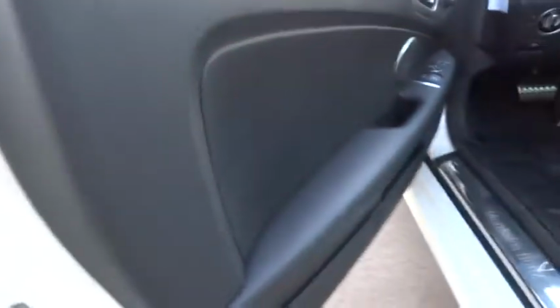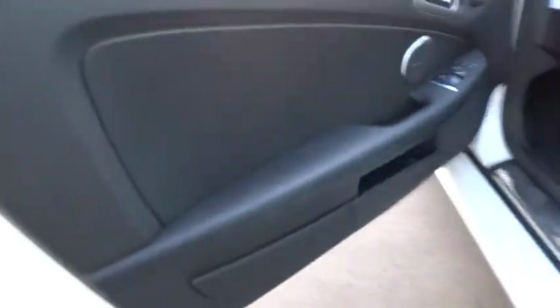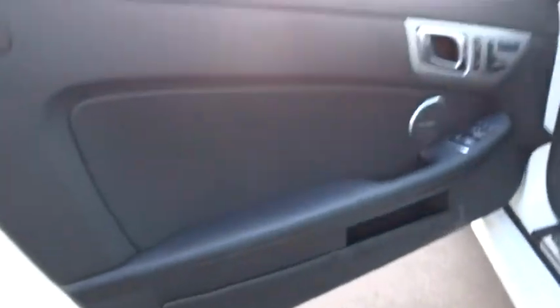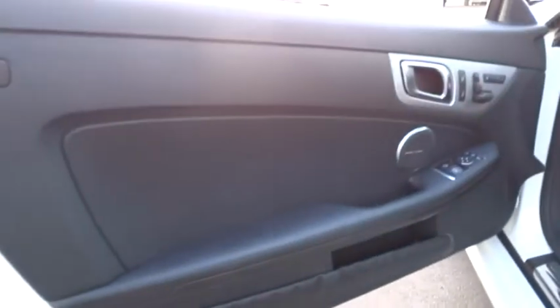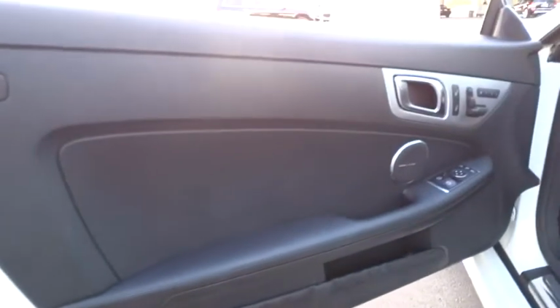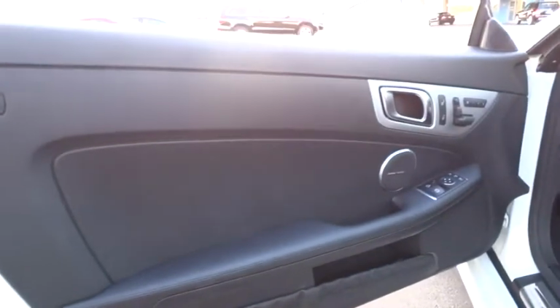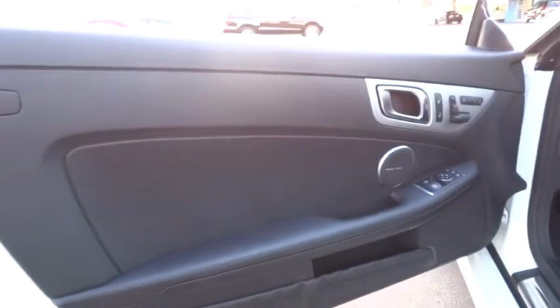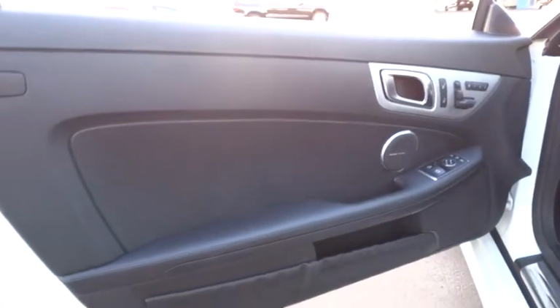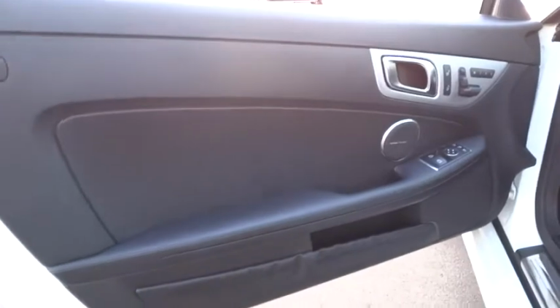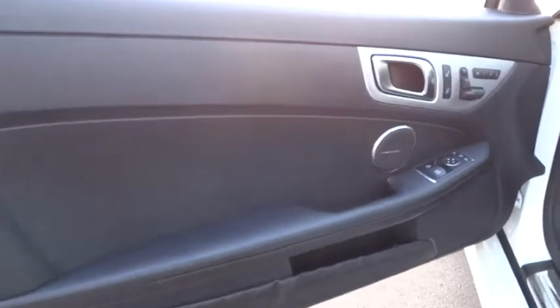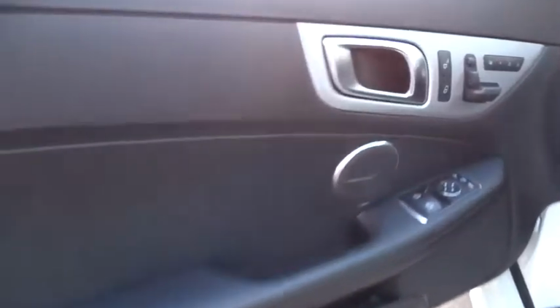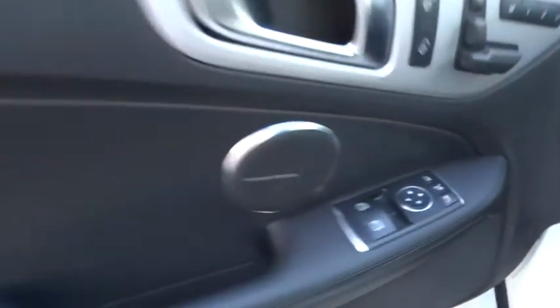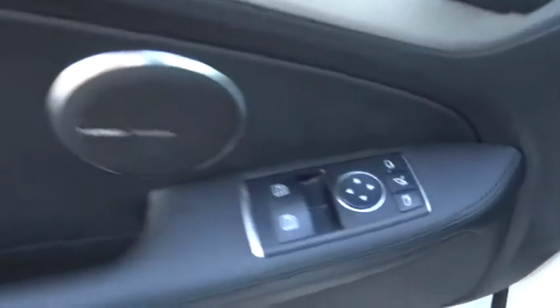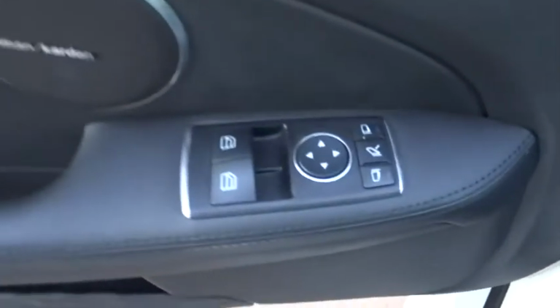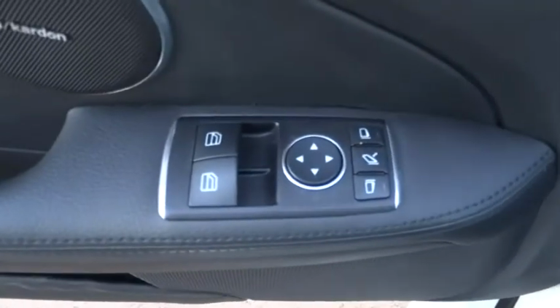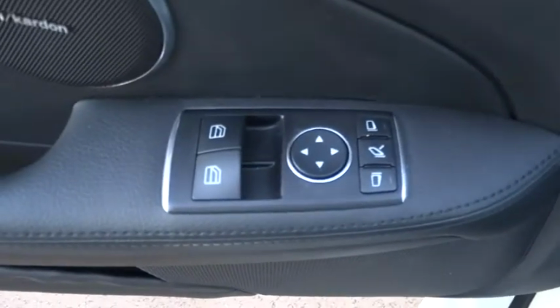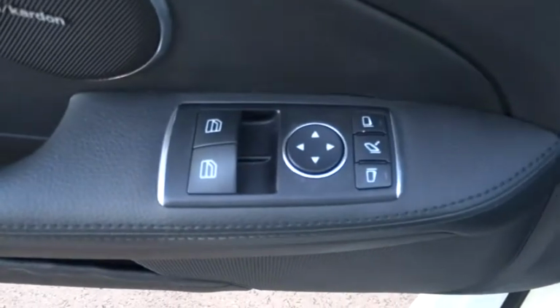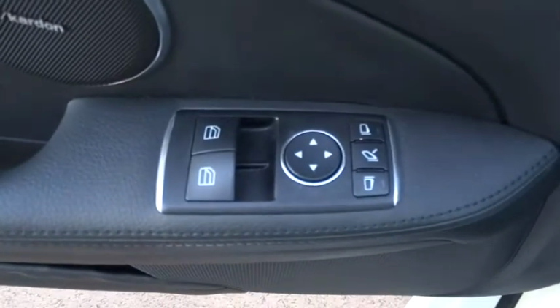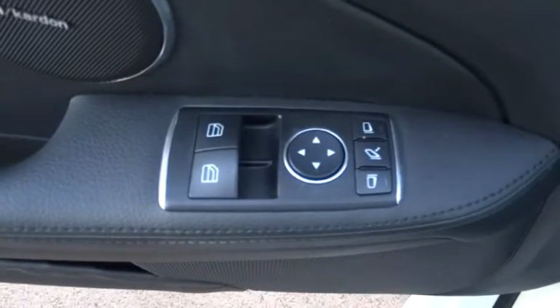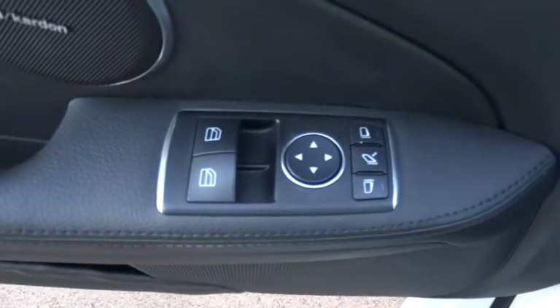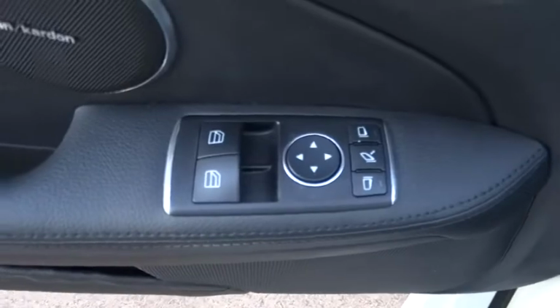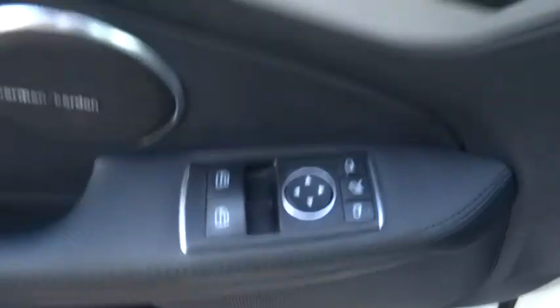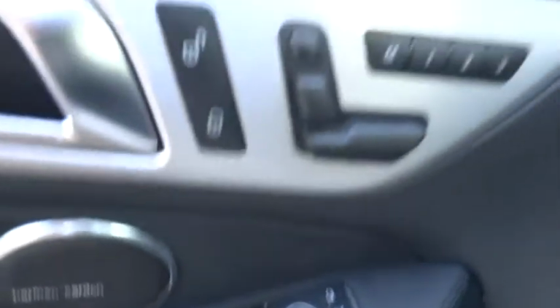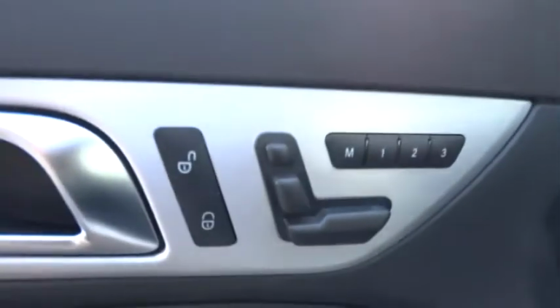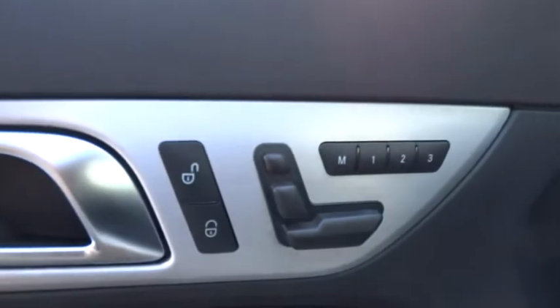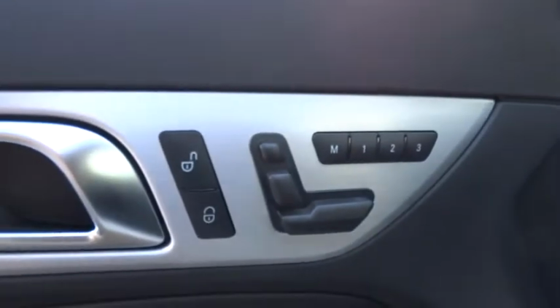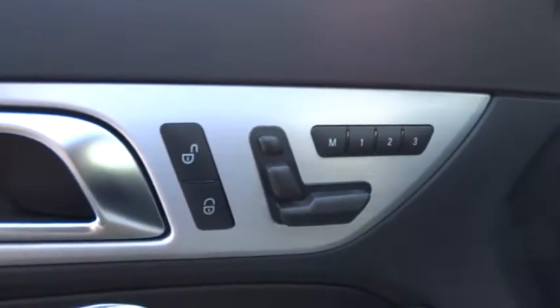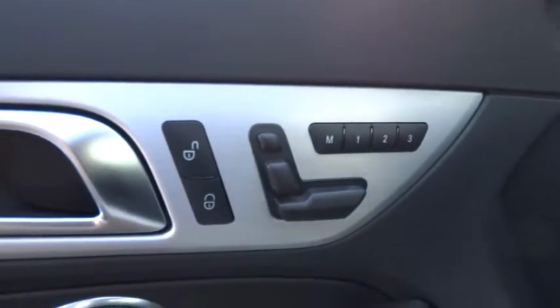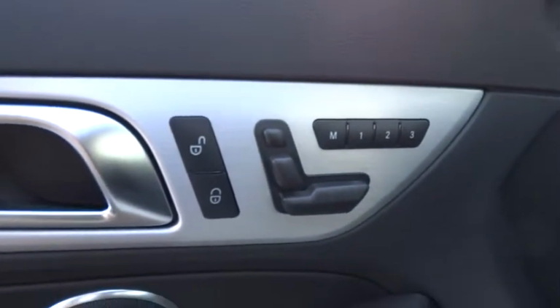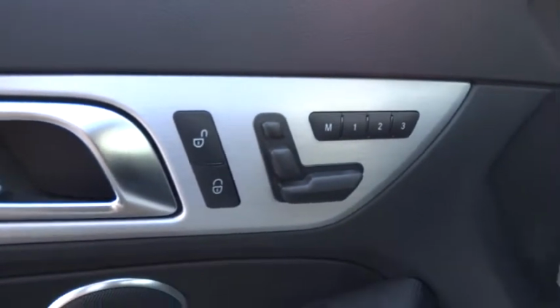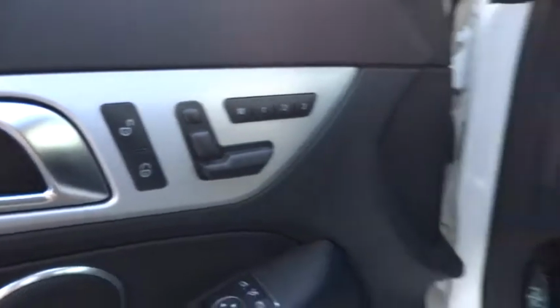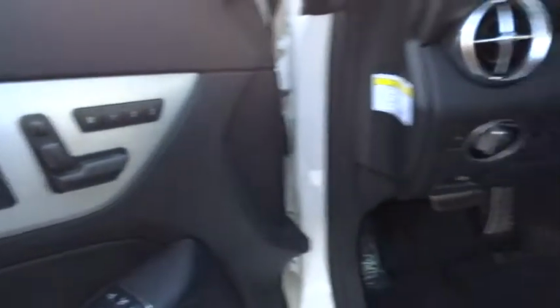Cruise control, keyless entry, four-wheel disc brakes, auto dimming rear view mirror, PPO, floor mats, climate control, universal garage door opener, AM FM stereo radio, rear defrost.